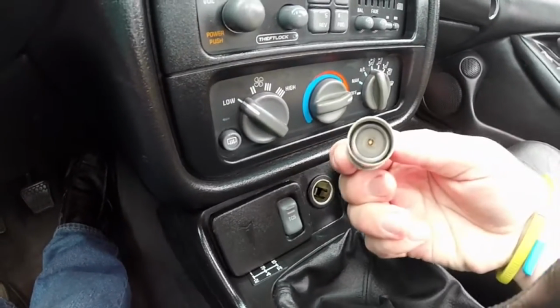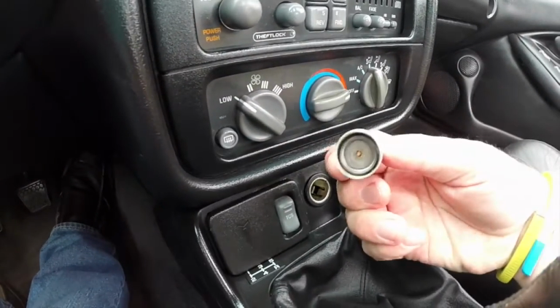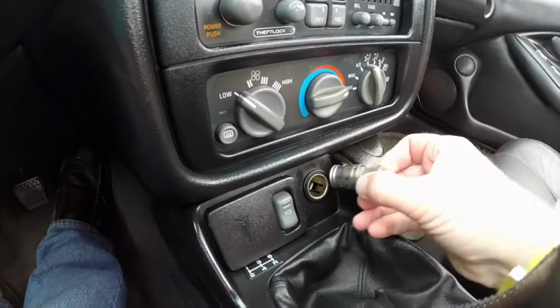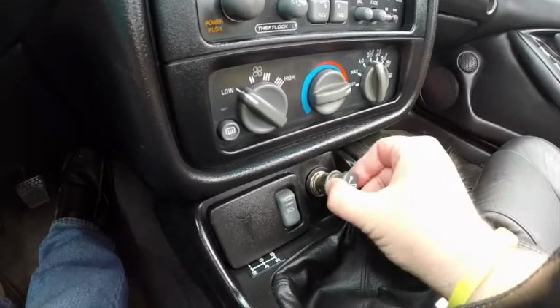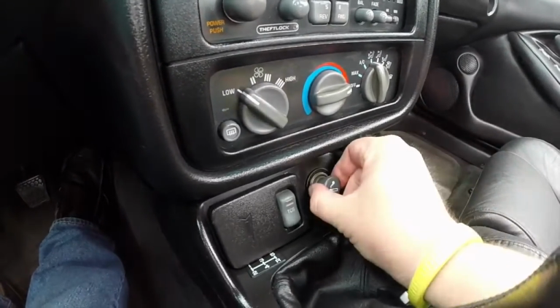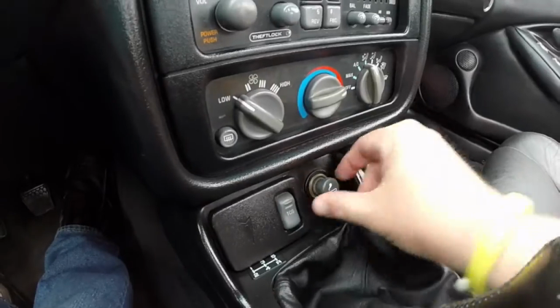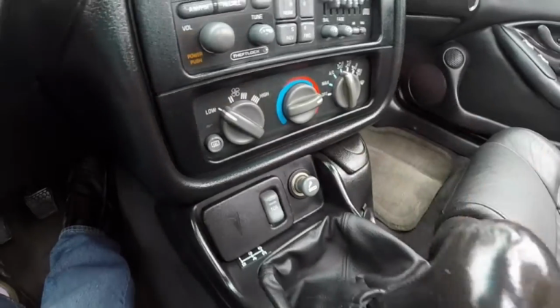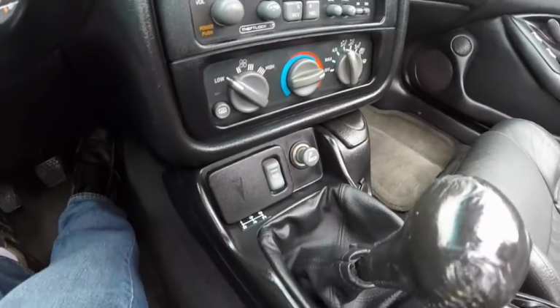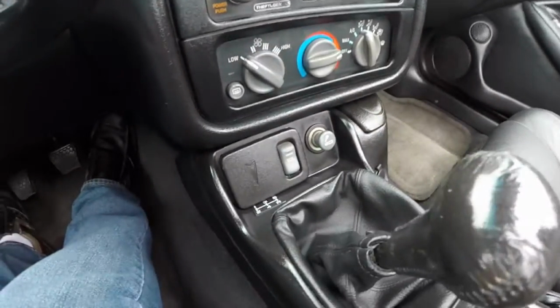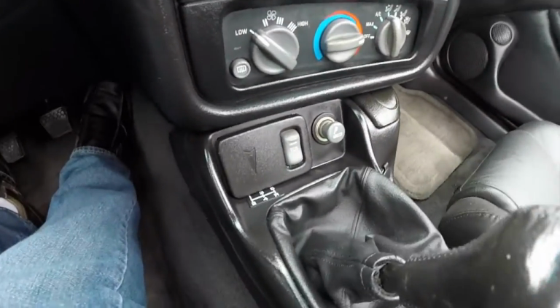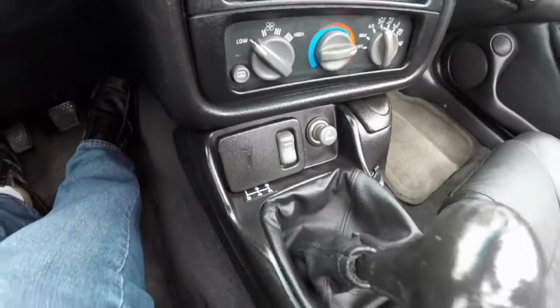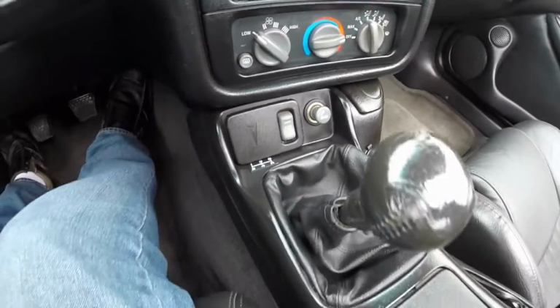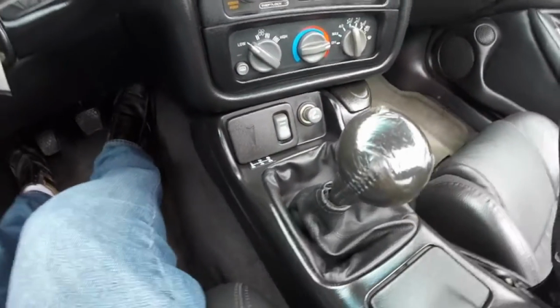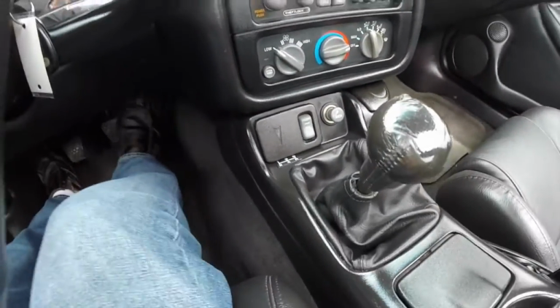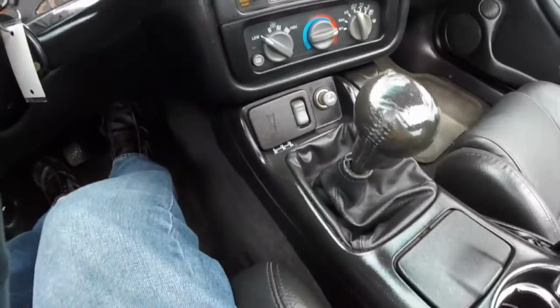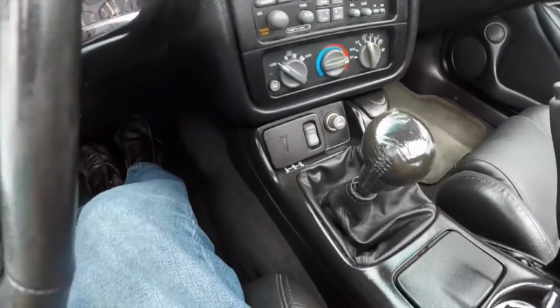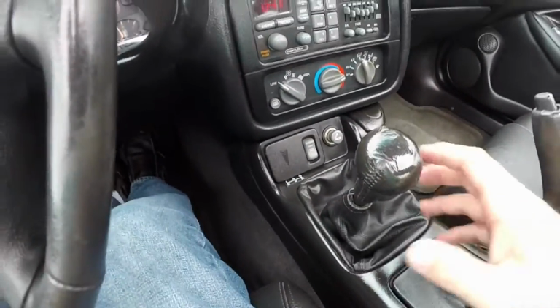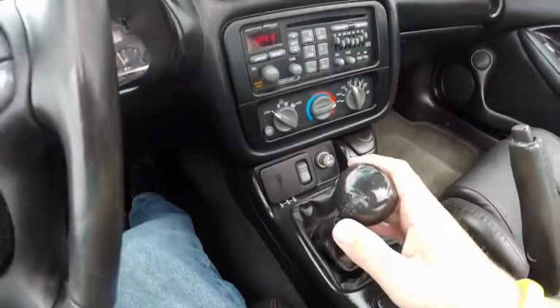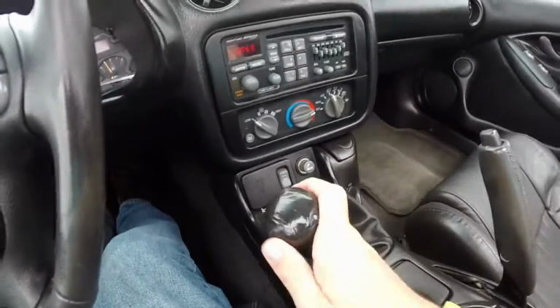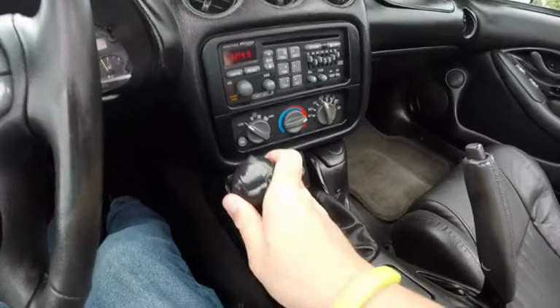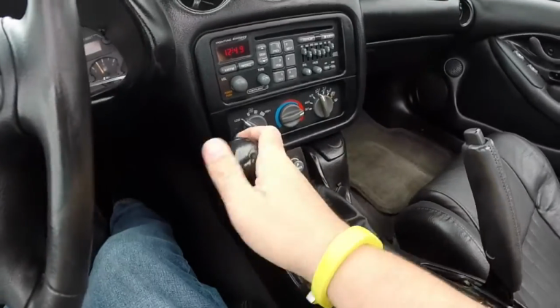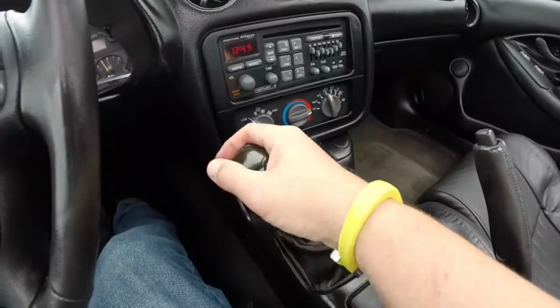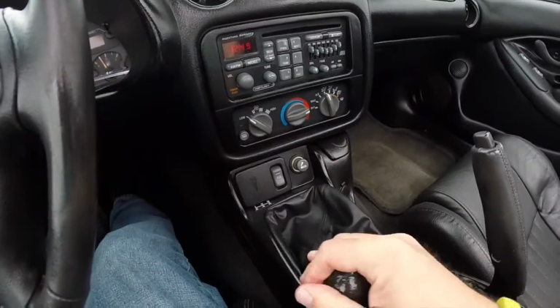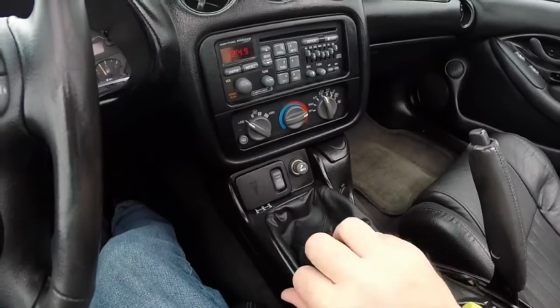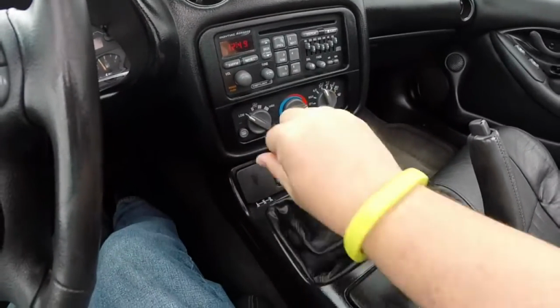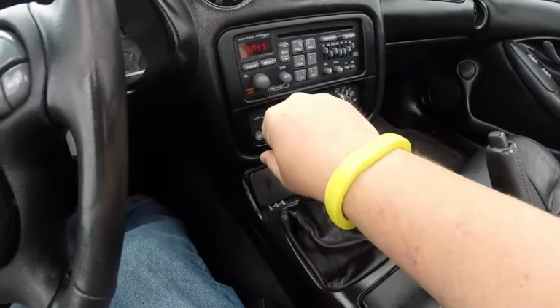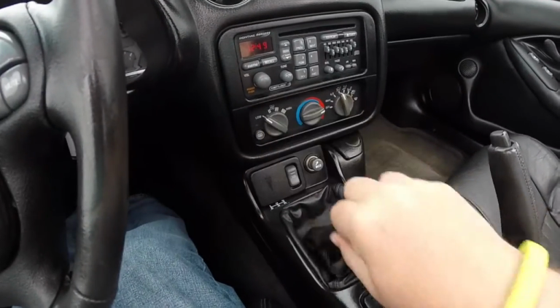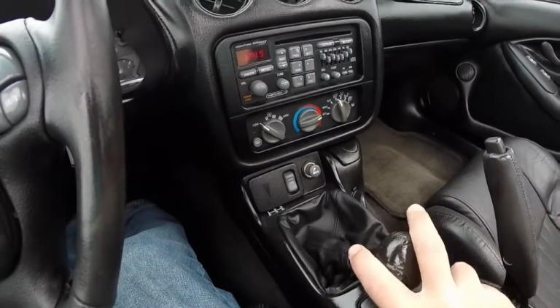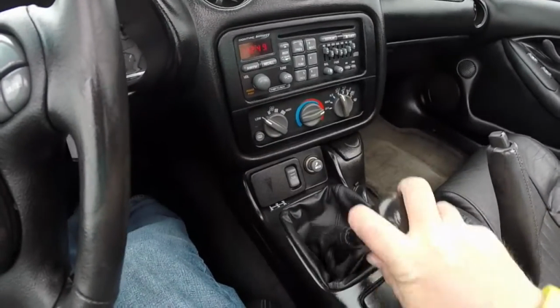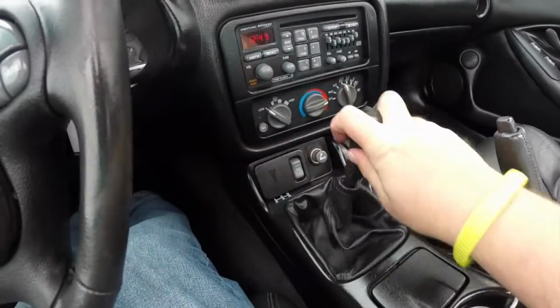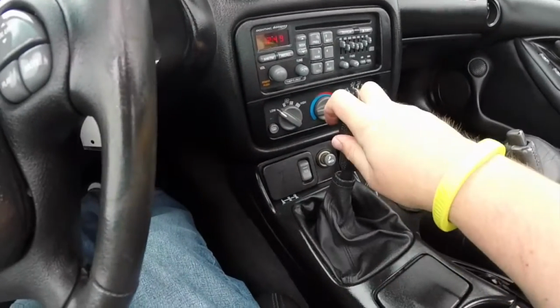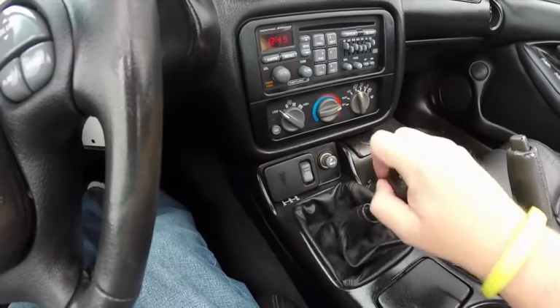Vehicle's never been smoked in. Interior is in really good shape. Transmission shifts very smoothly.